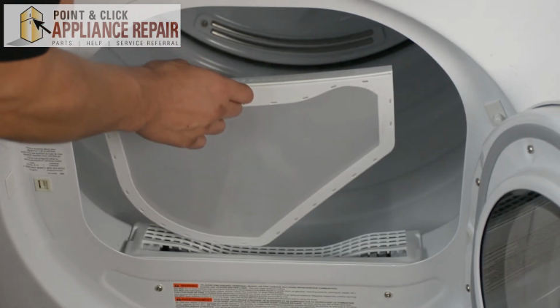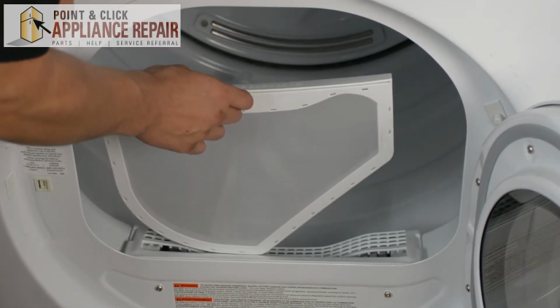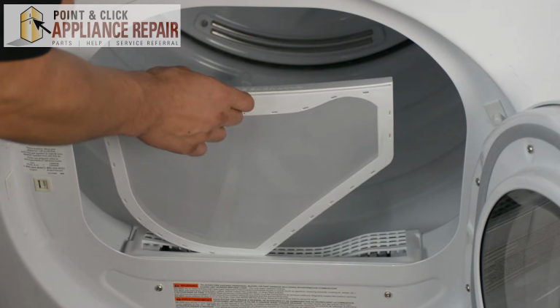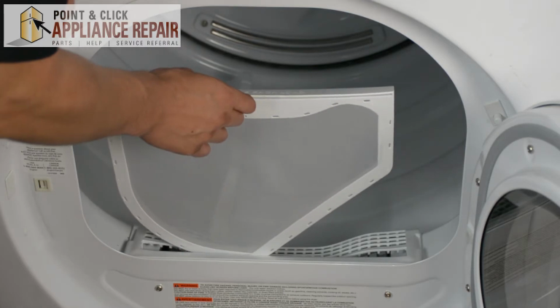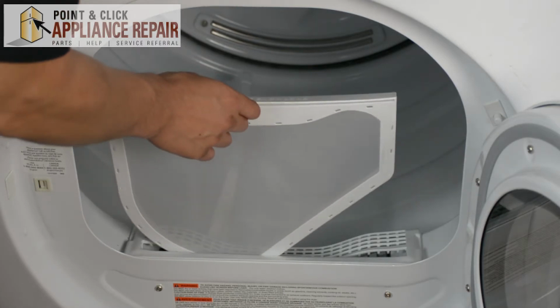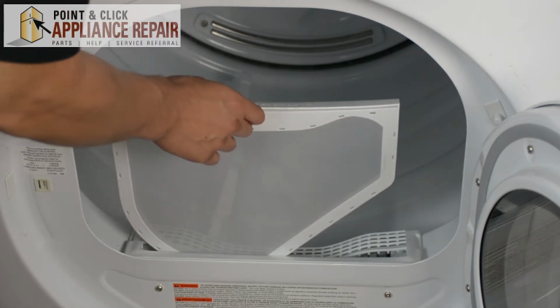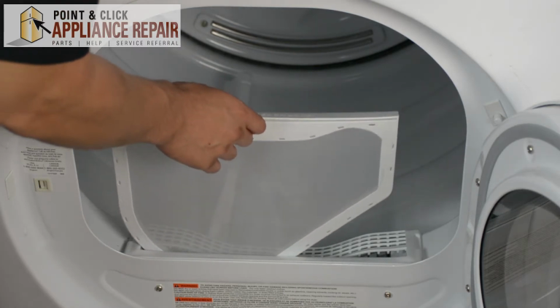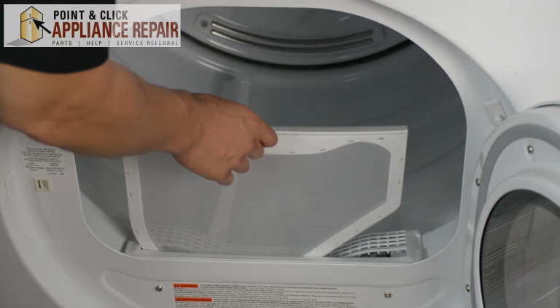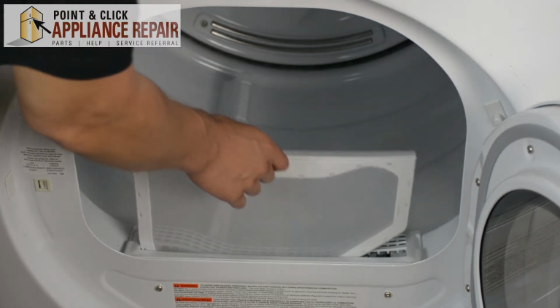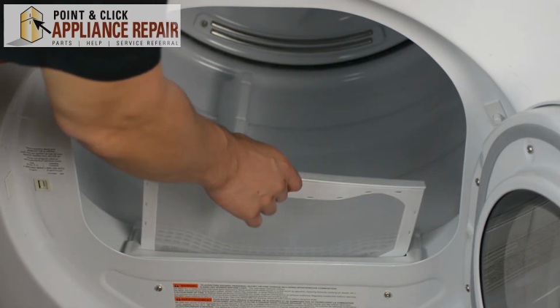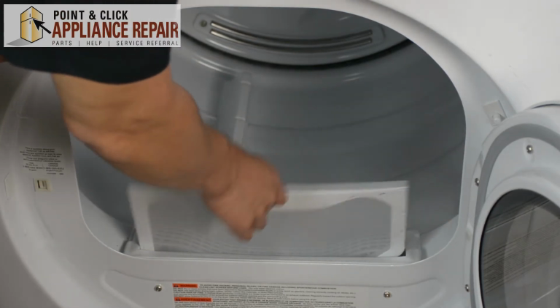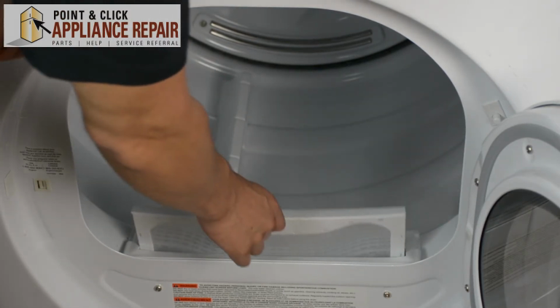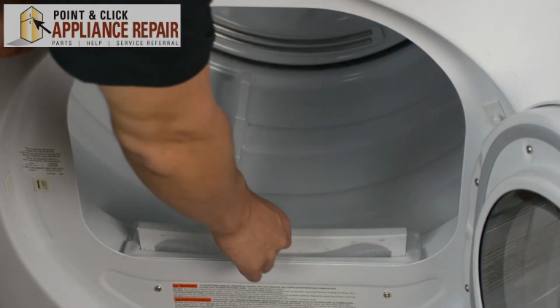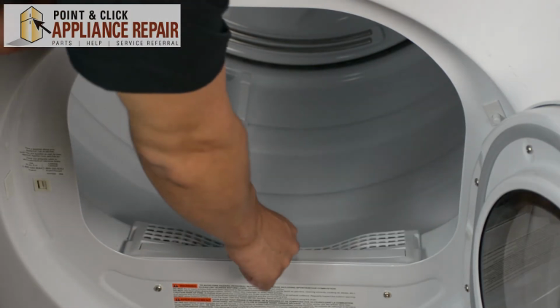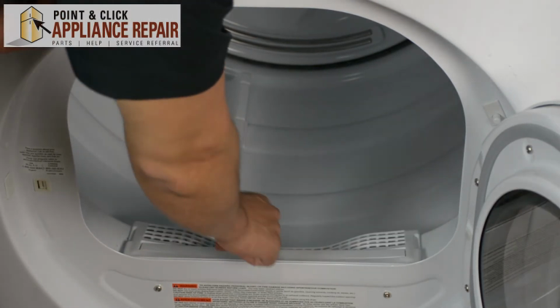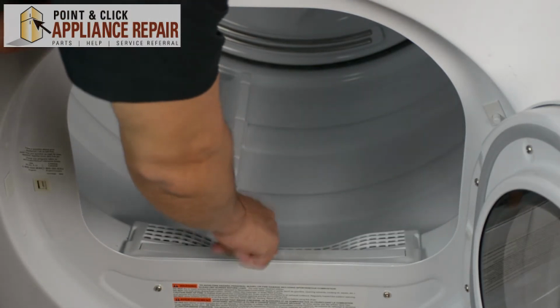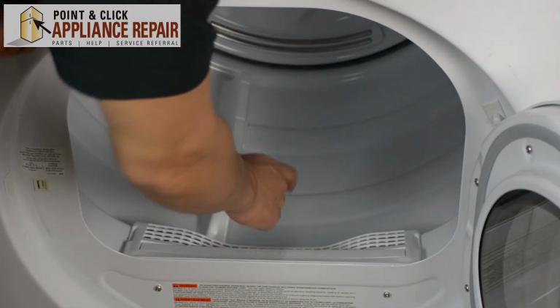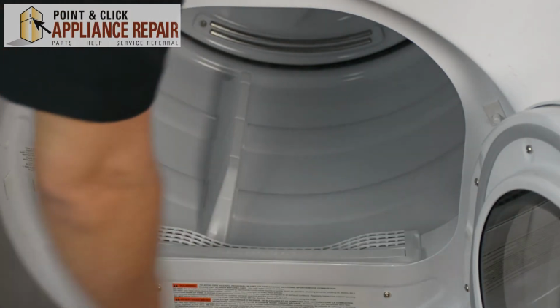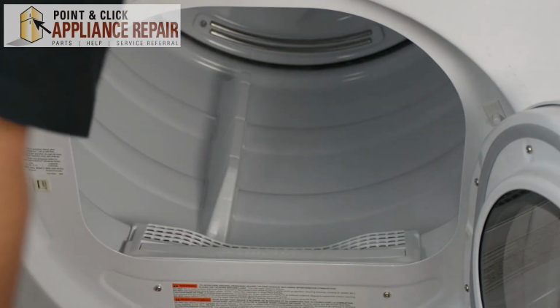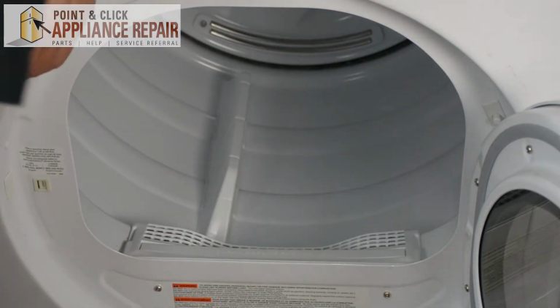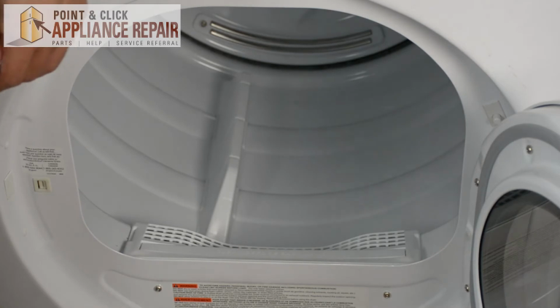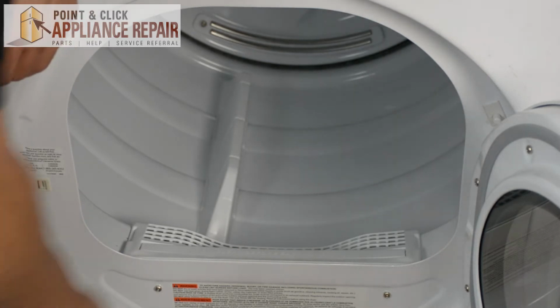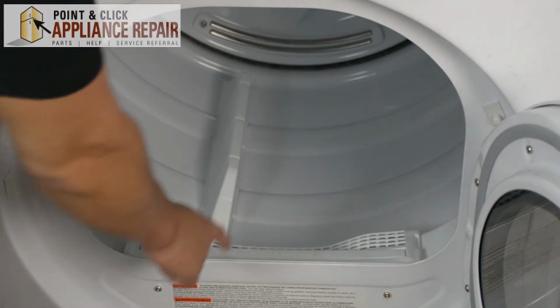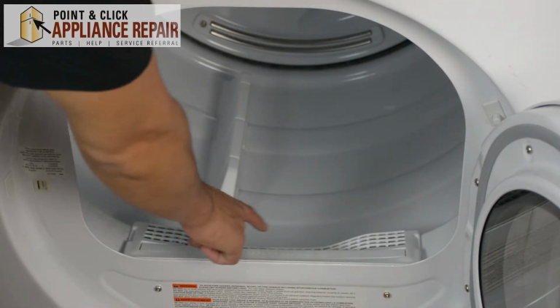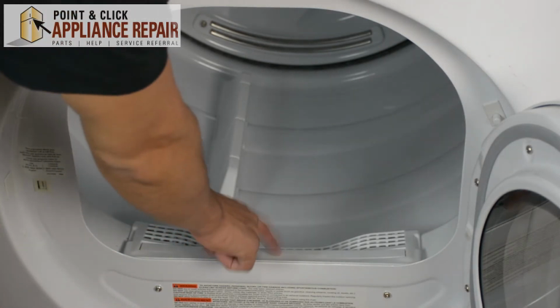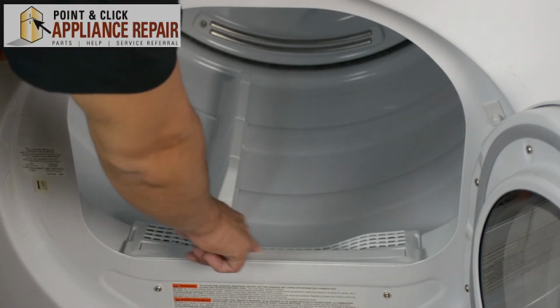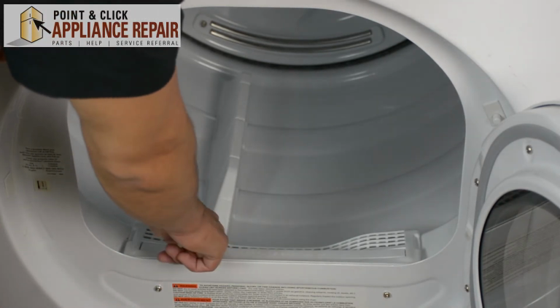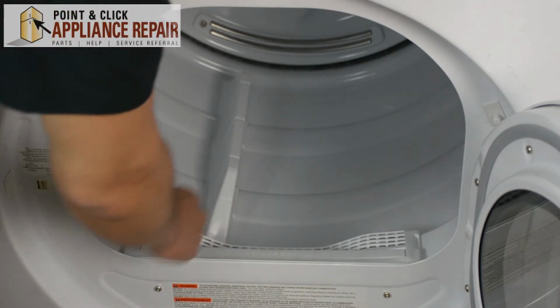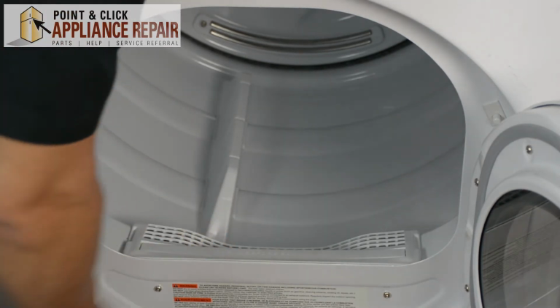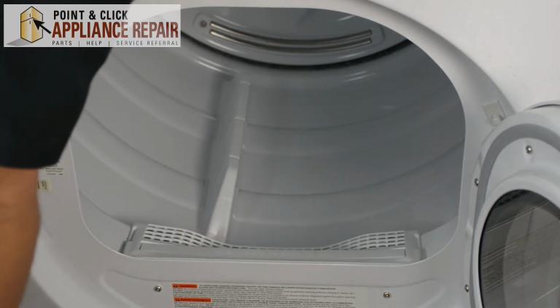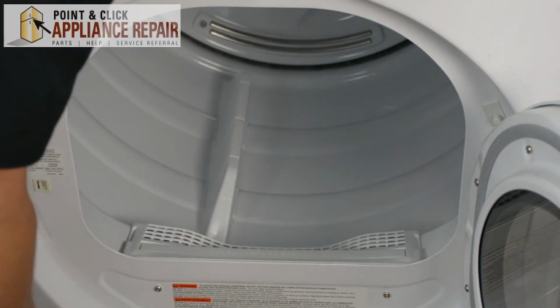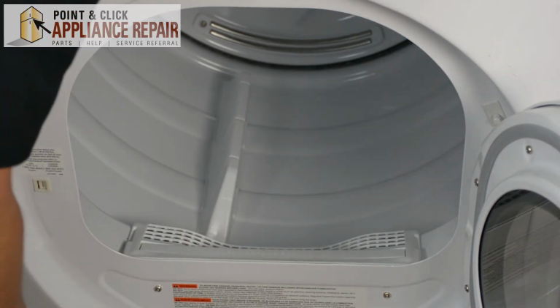Since we have it orientated the right way, it should slide straight down, and the lint filter just sits in there like that — it doesn't snap in or anything.